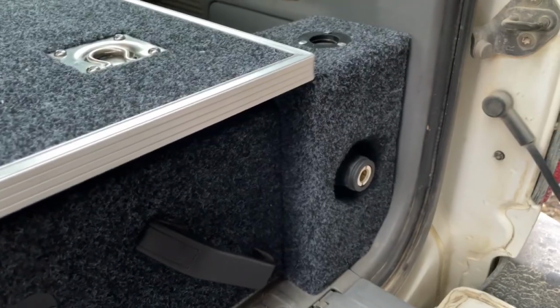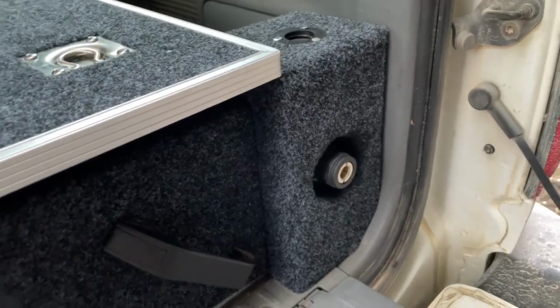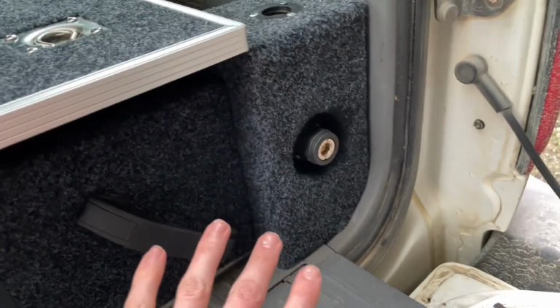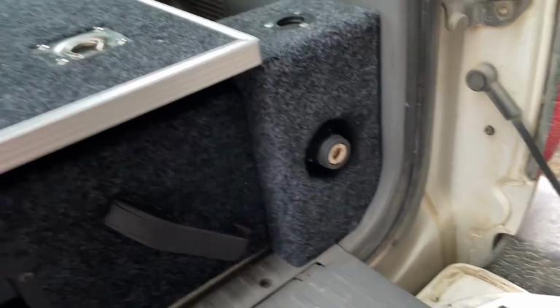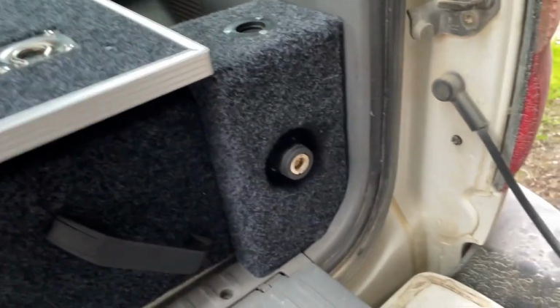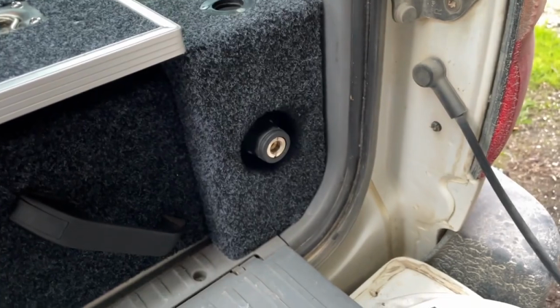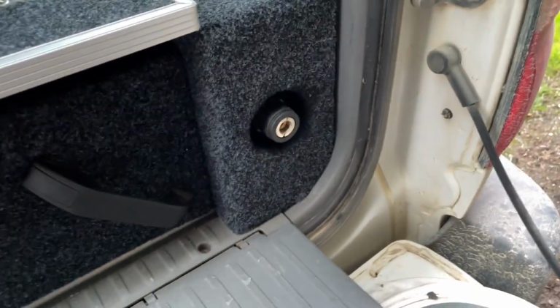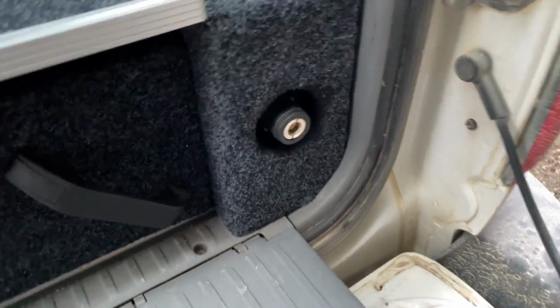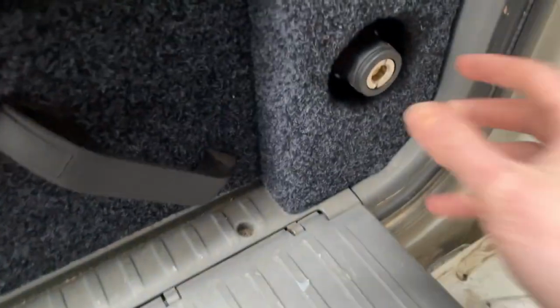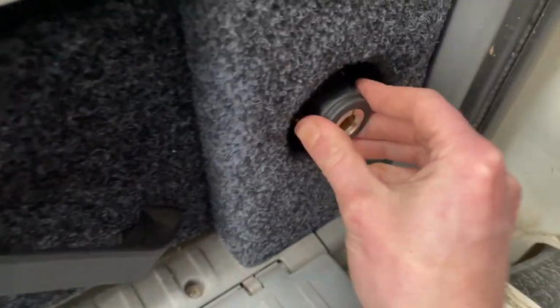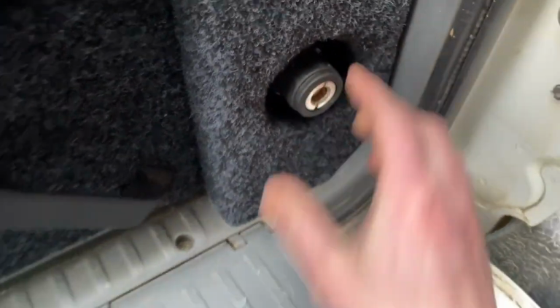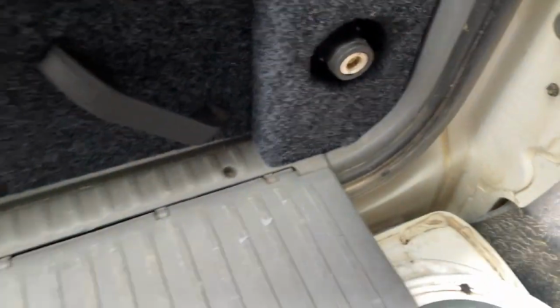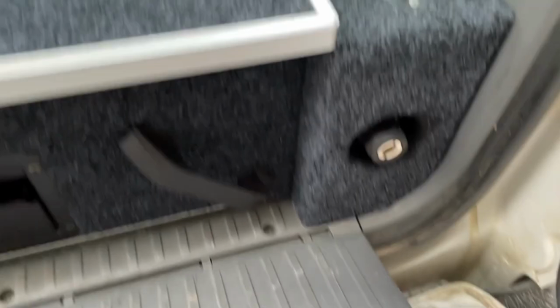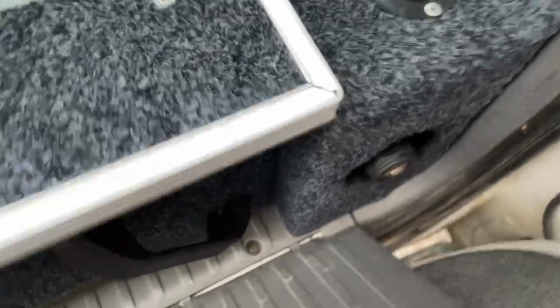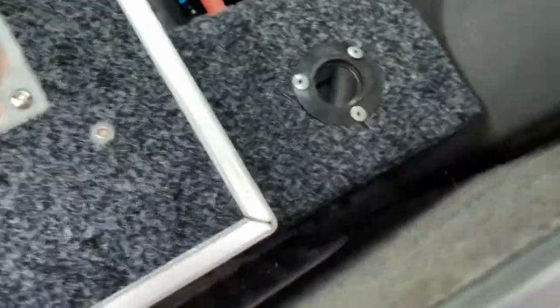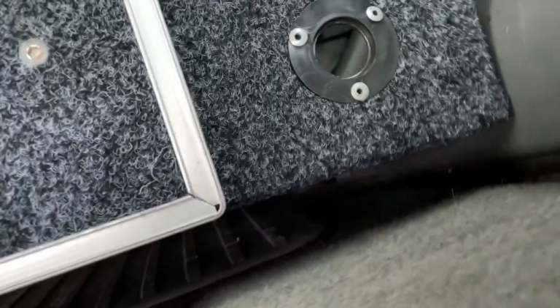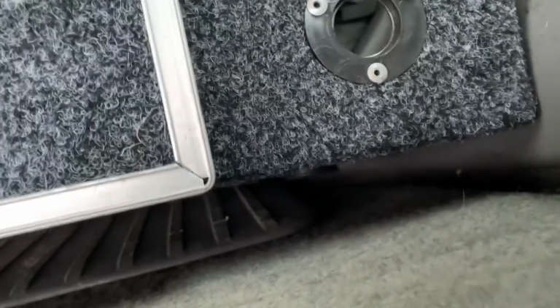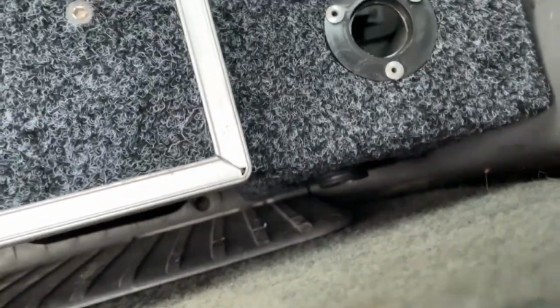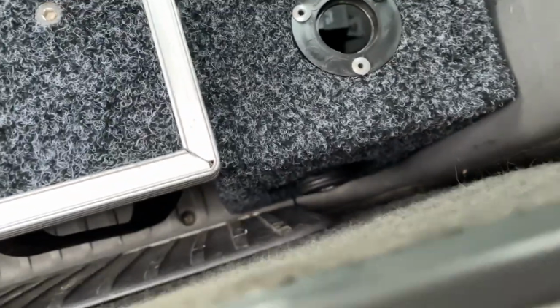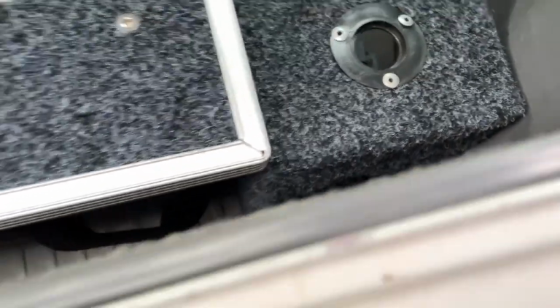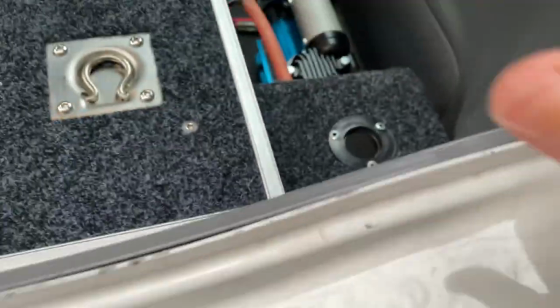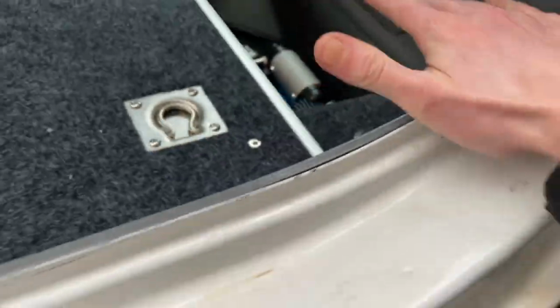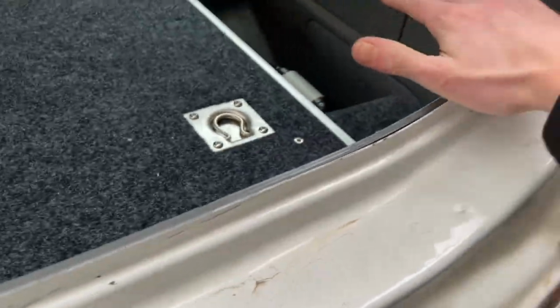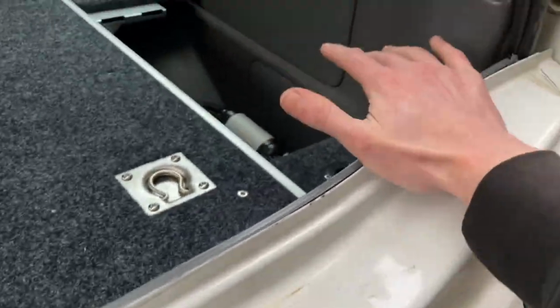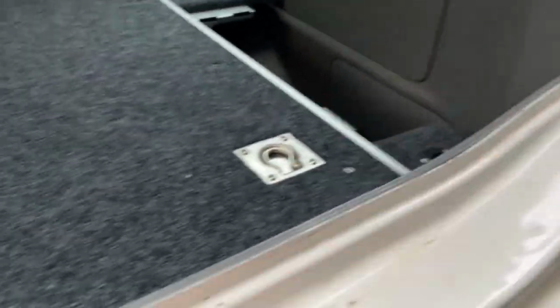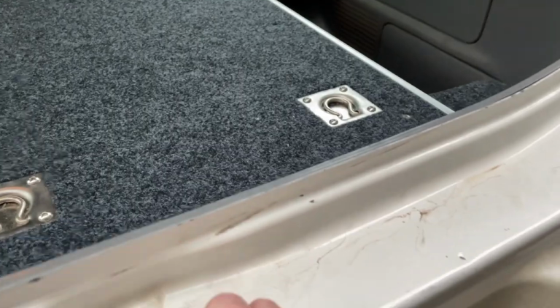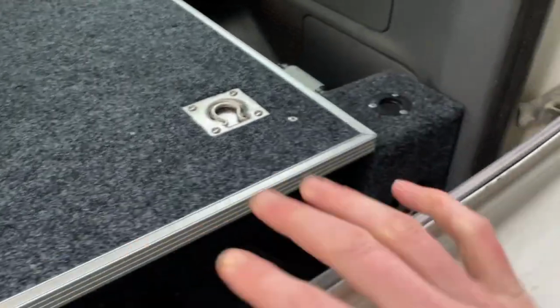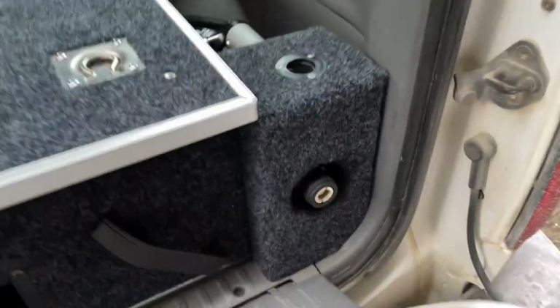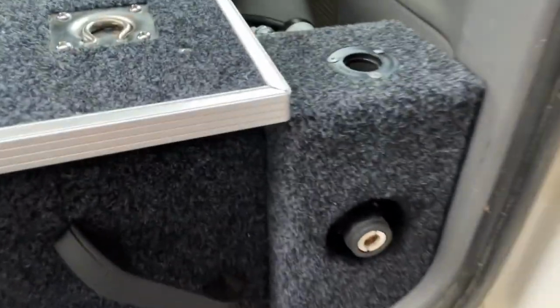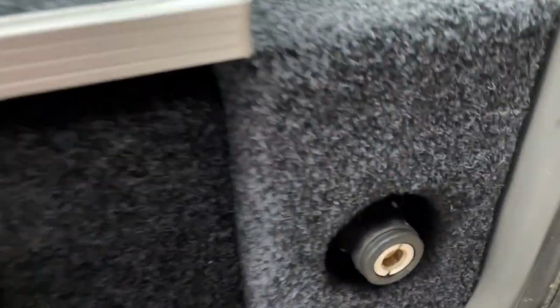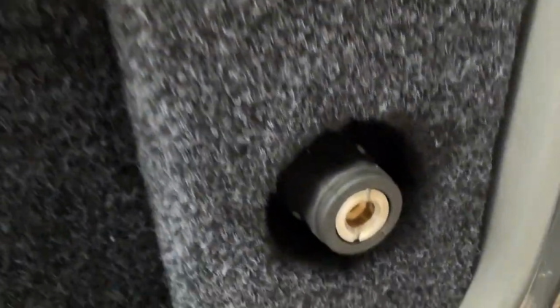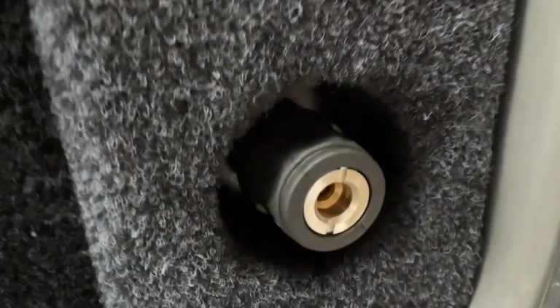The next problem was that I needed to recess this air valve, because if I didn't it would actually hit the tailgate and interfere with the closing of the tailgate. So let's have a look at how we did that.